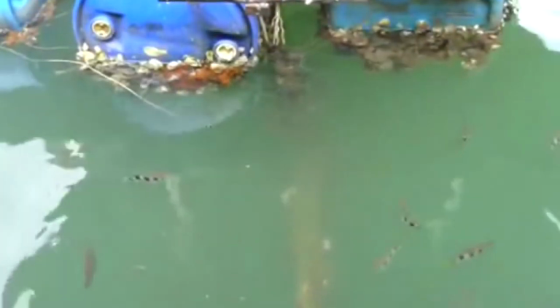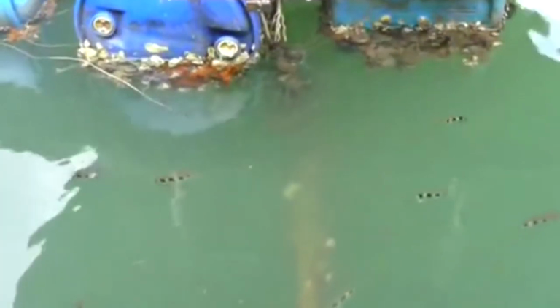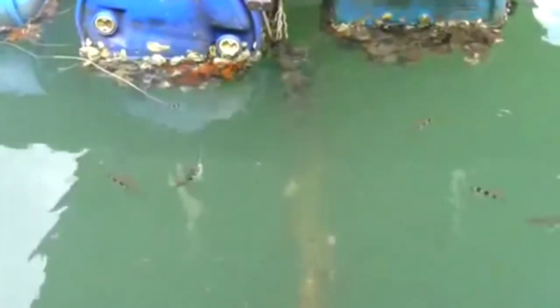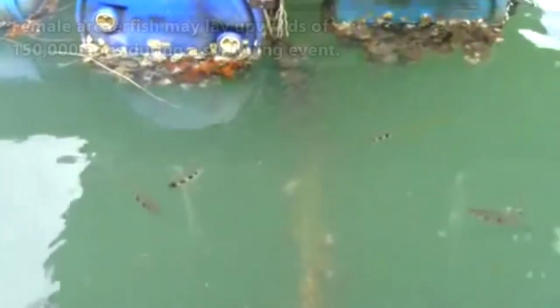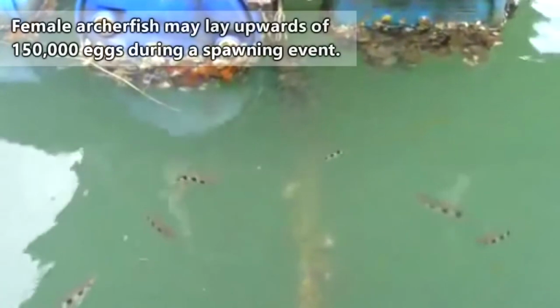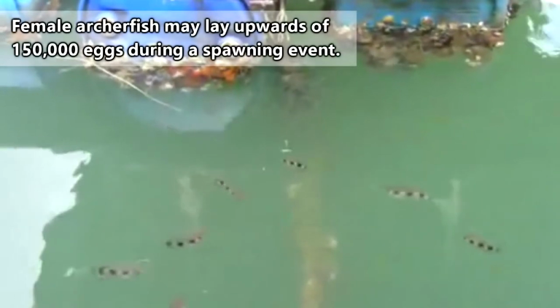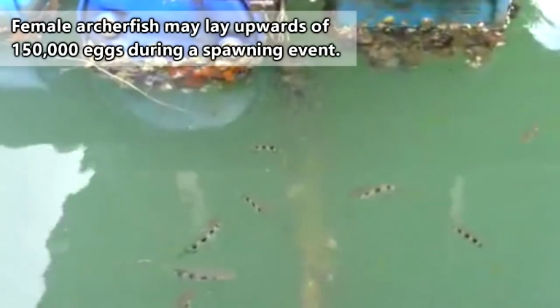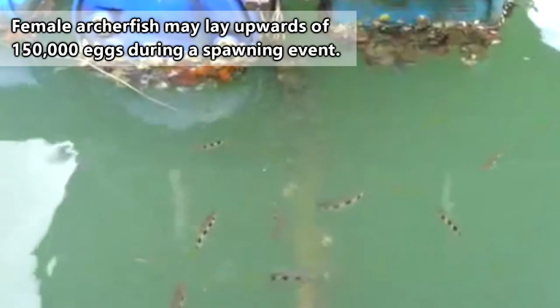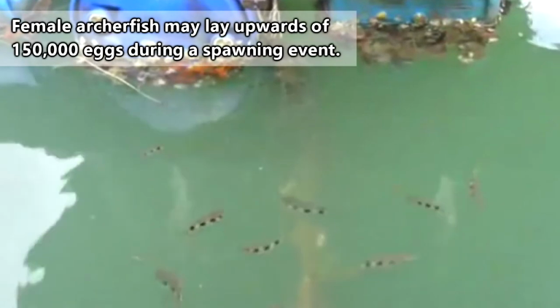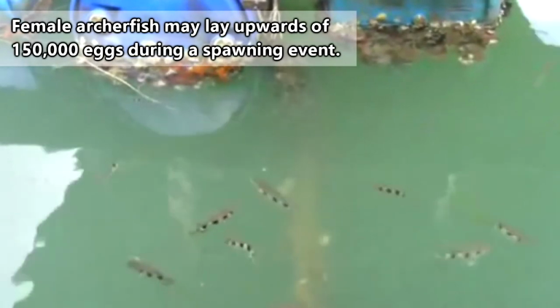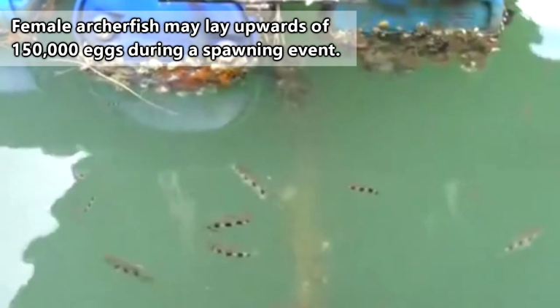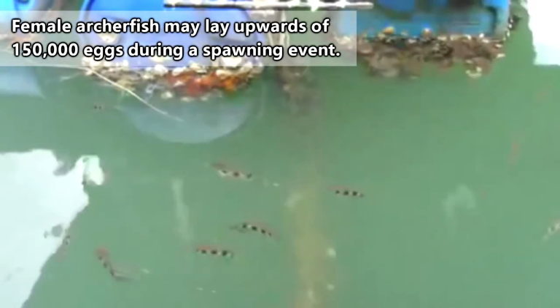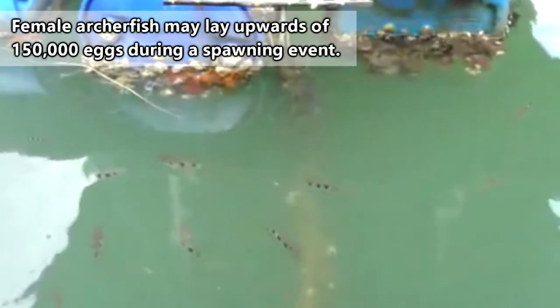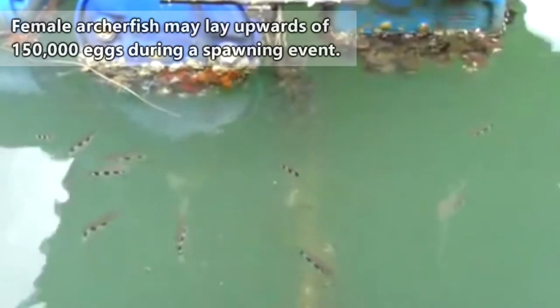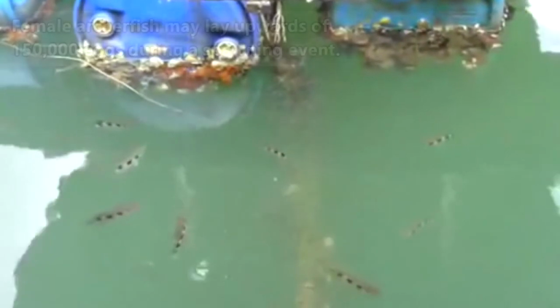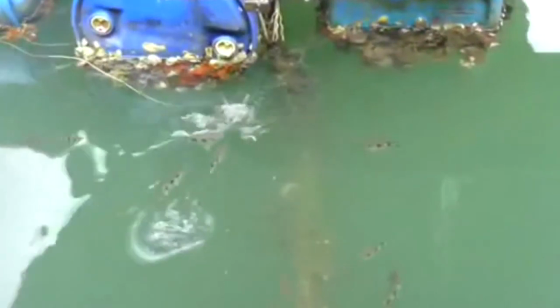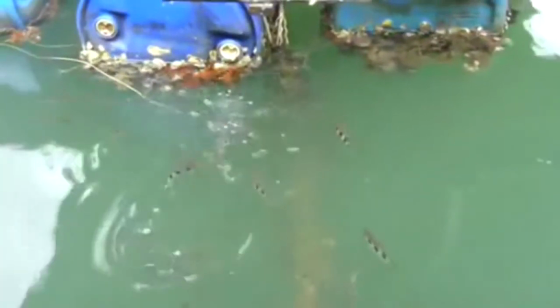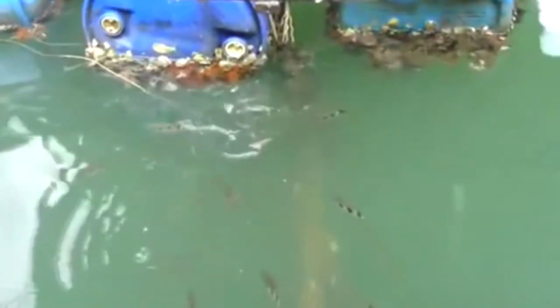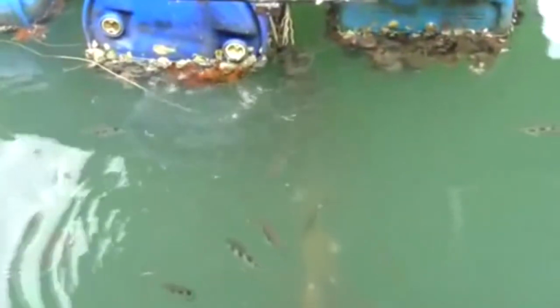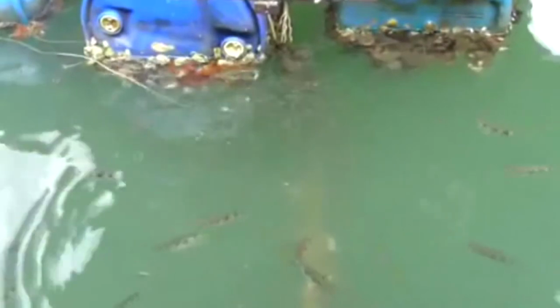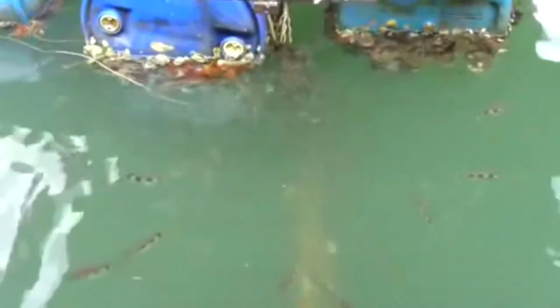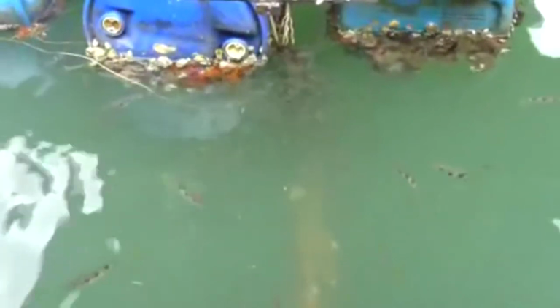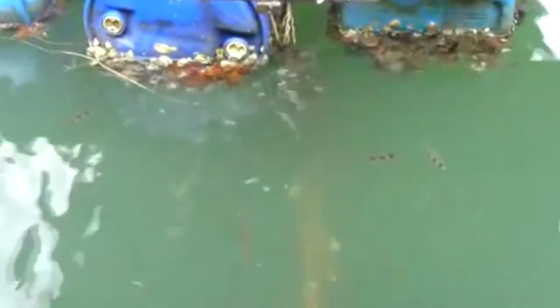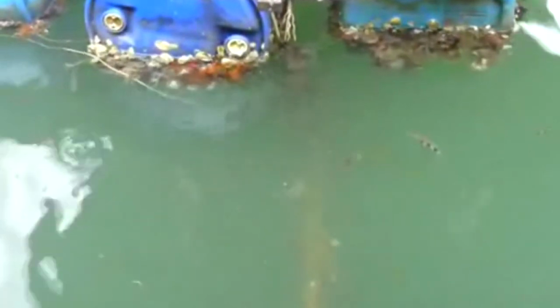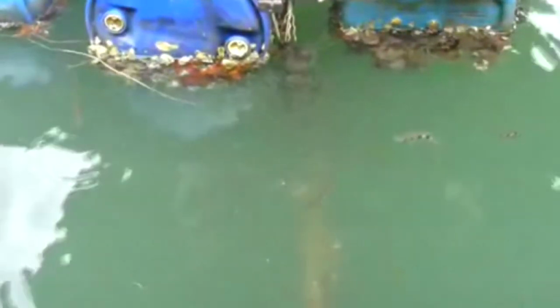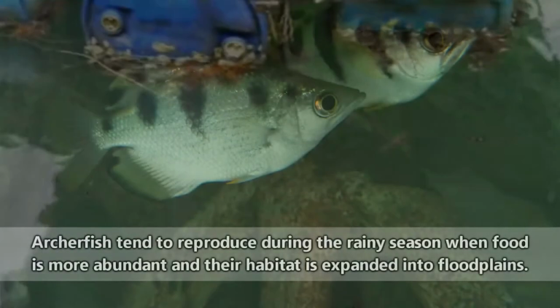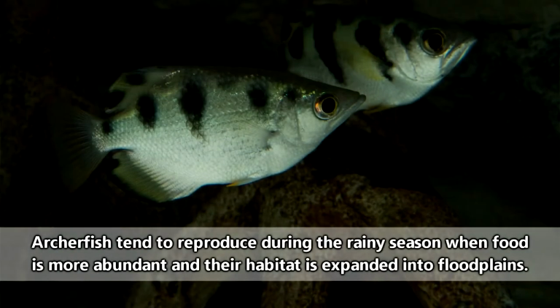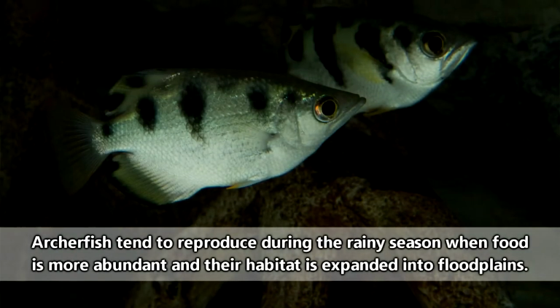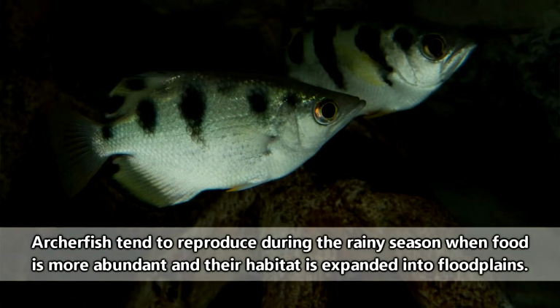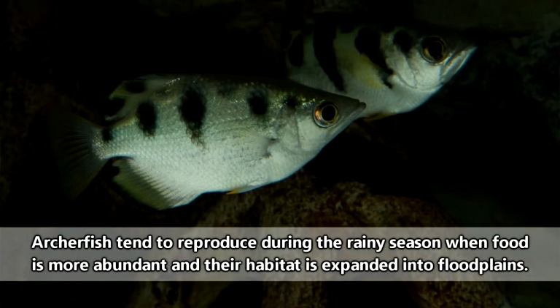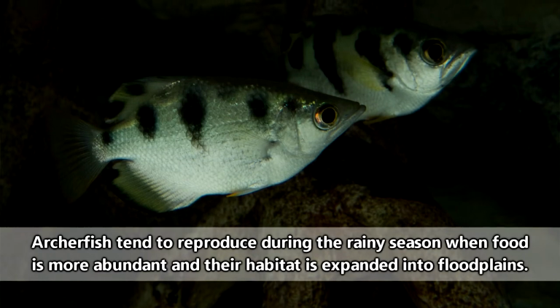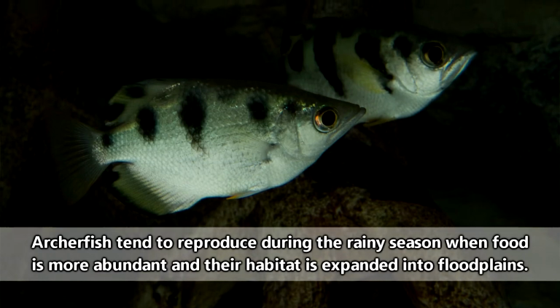Archerfish start life as an egg. The females may lay thousands of eggs during the breeding season, which are fertilized via broadcast spawning and float on top of the water. Even their eggs like to hang out towards the surface. The eggs will hatch within 24 hours, and the baby archerfish are on their own.